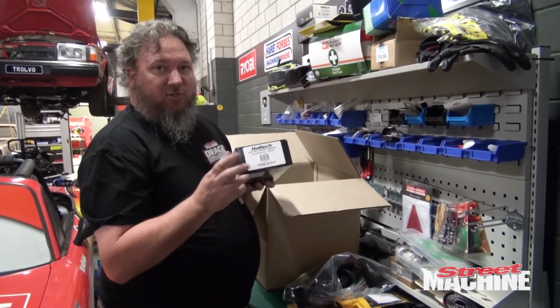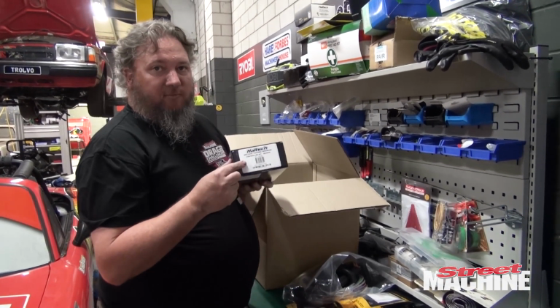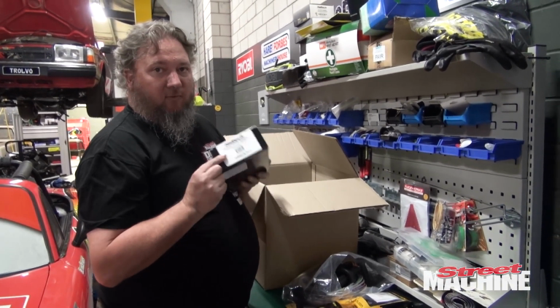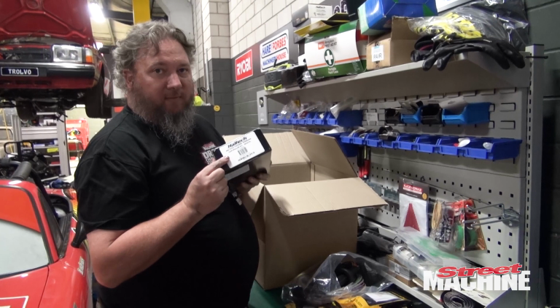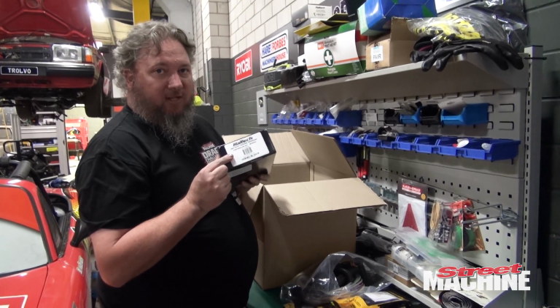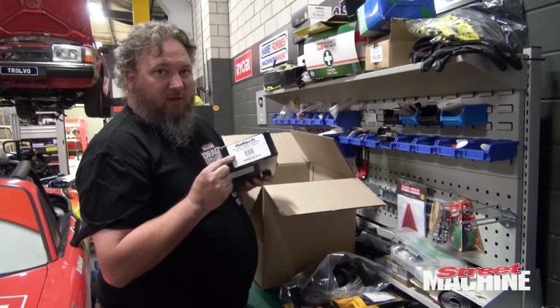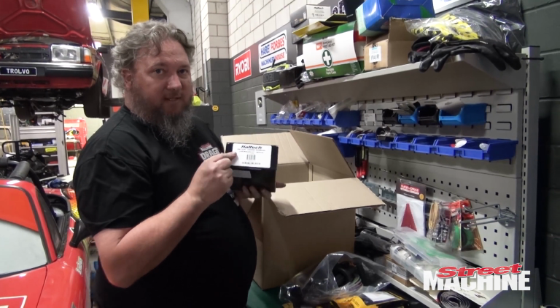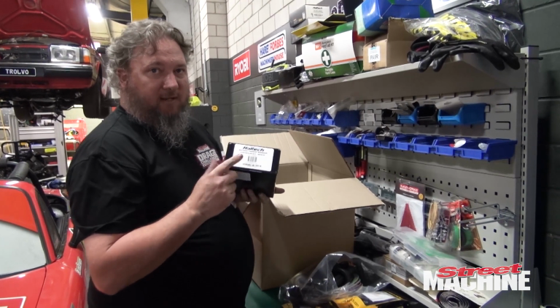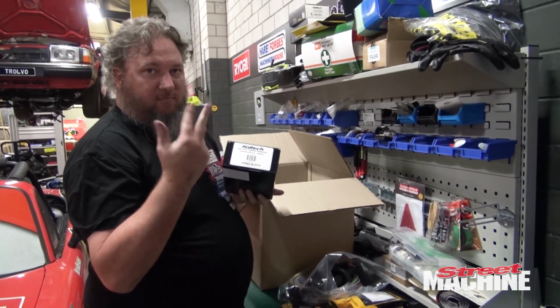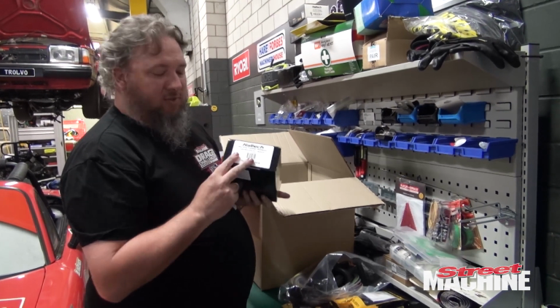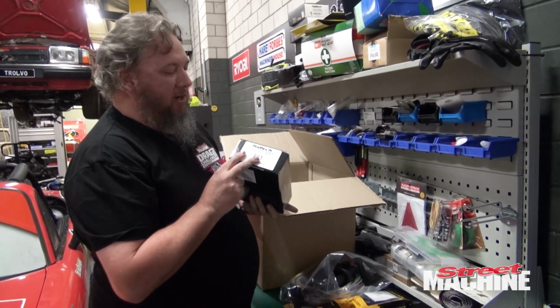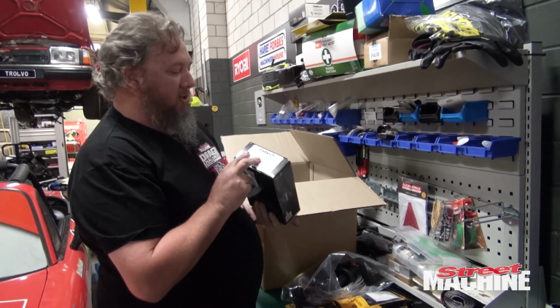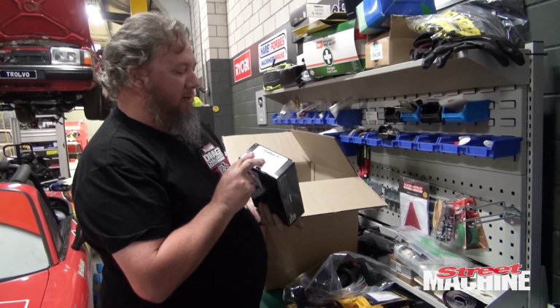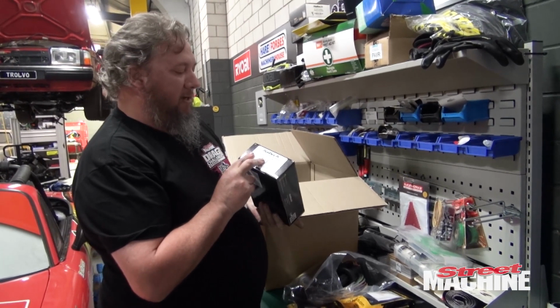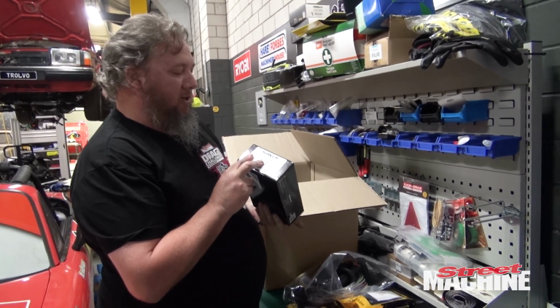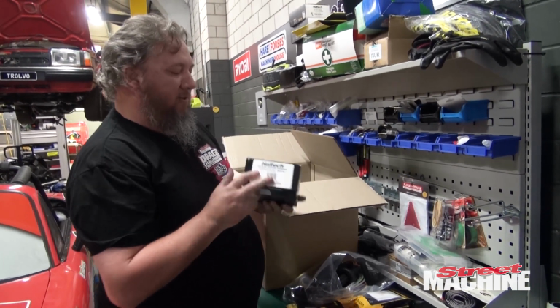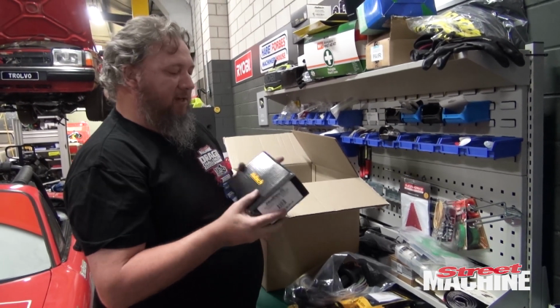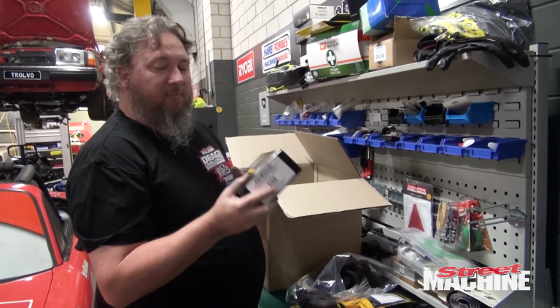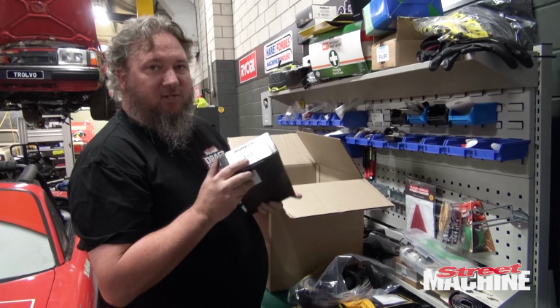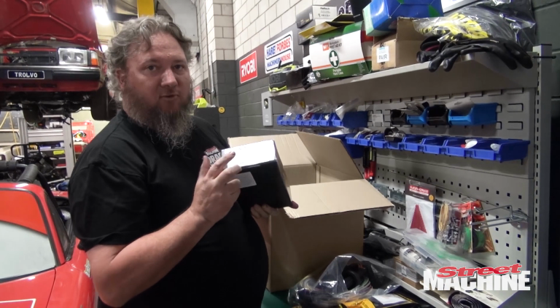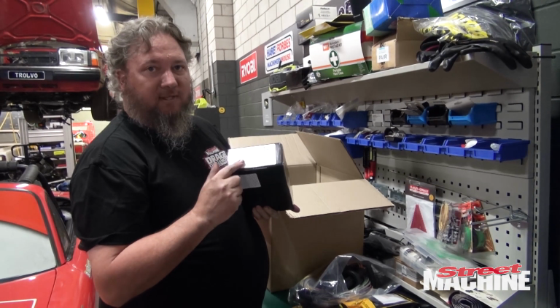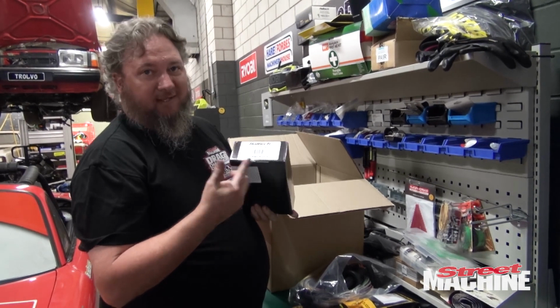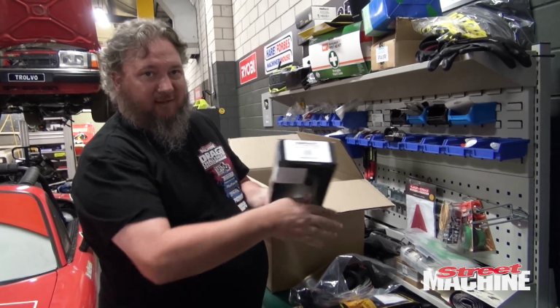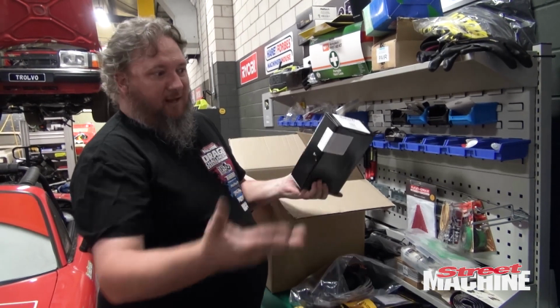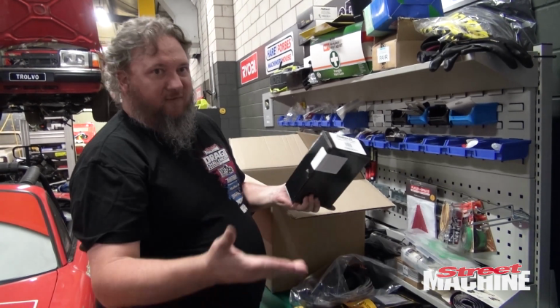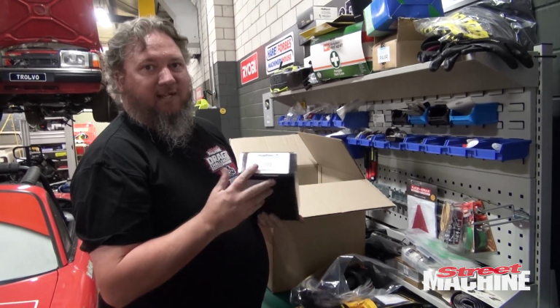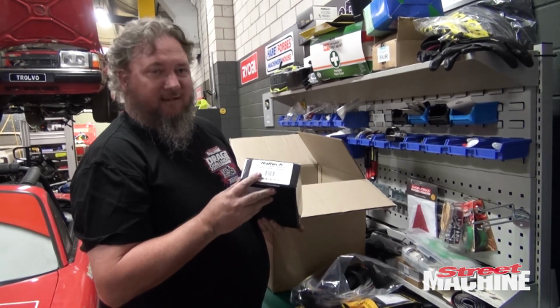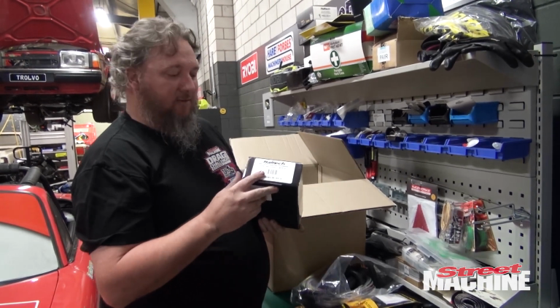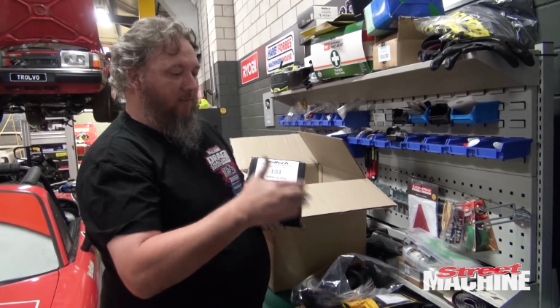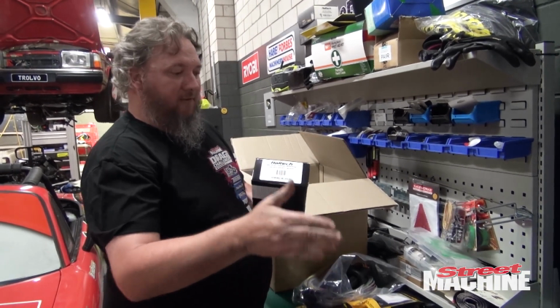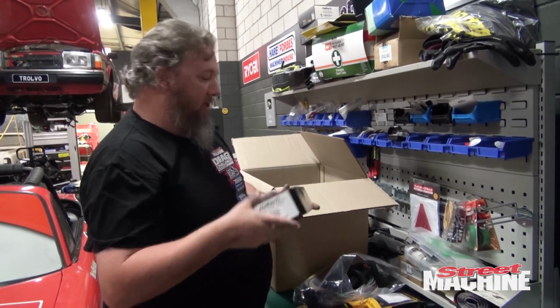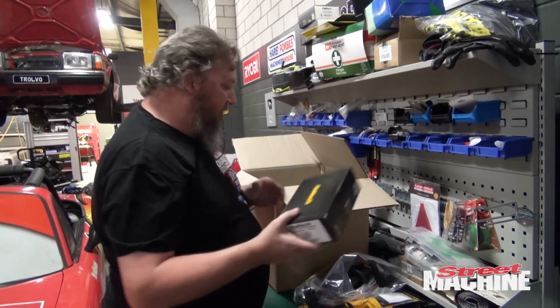A dual band wideband controller — two channel, the WB2 — because it's a V8, so we need one for each collector.